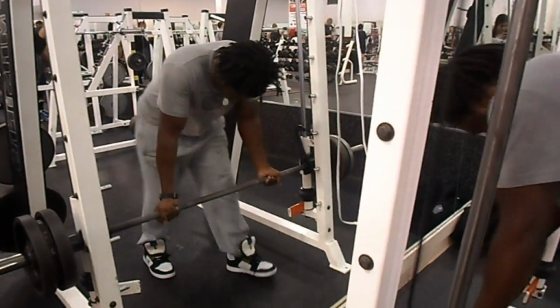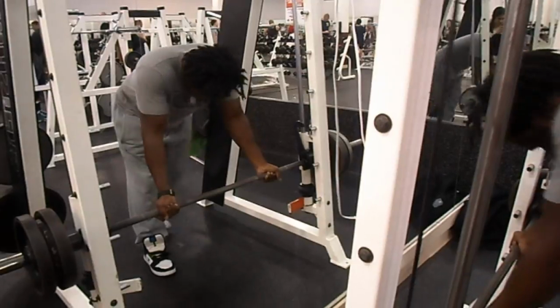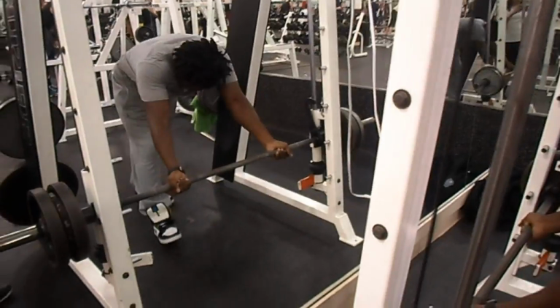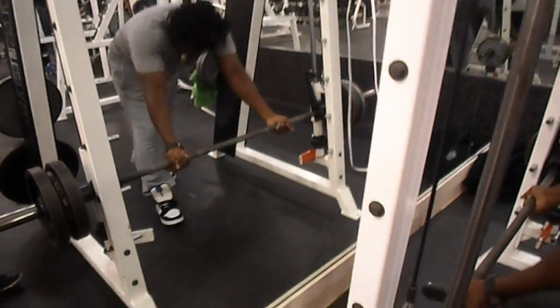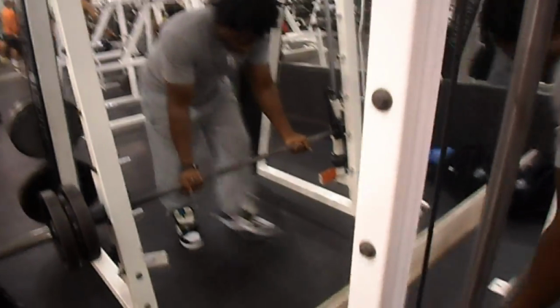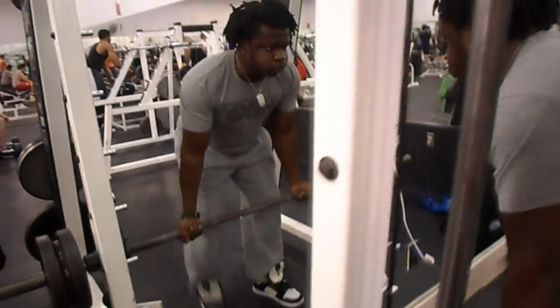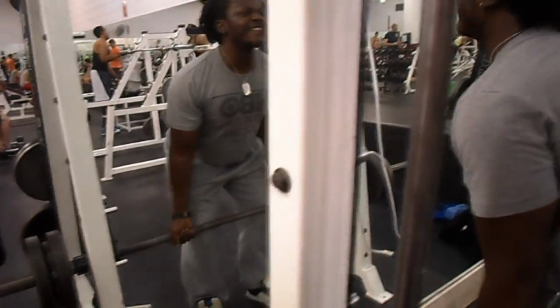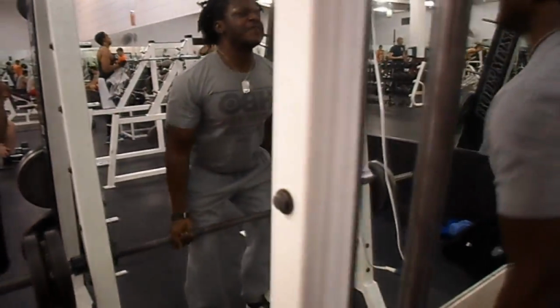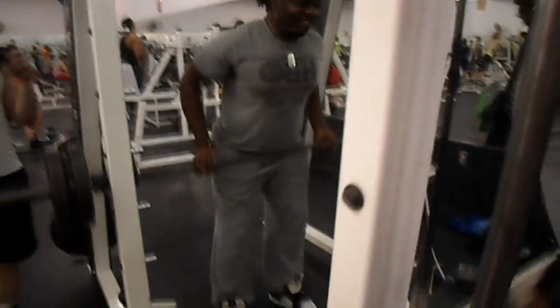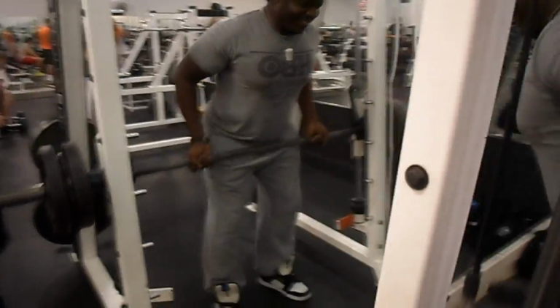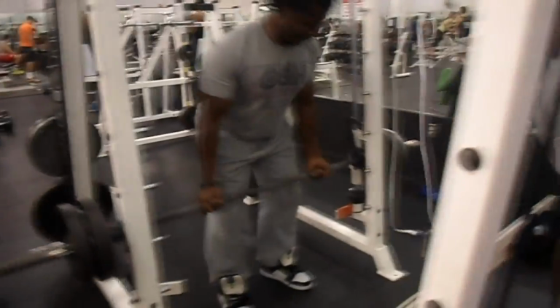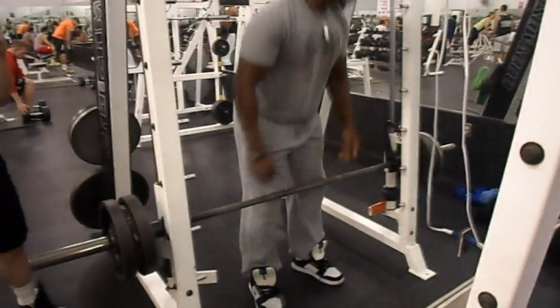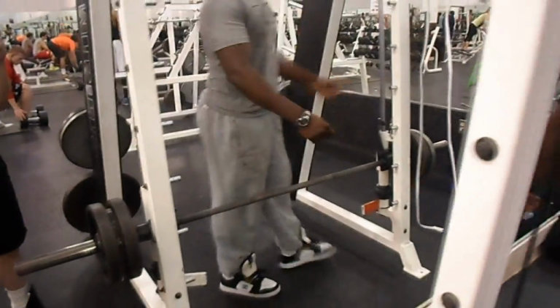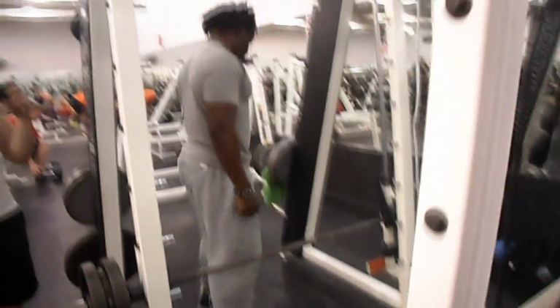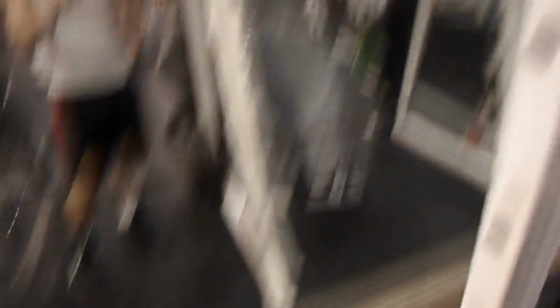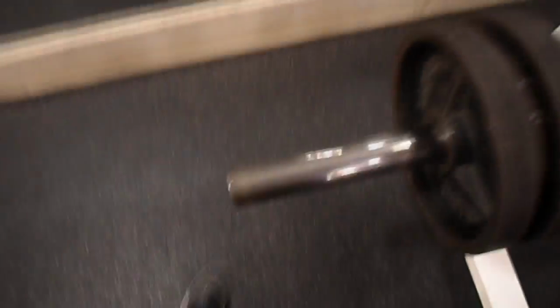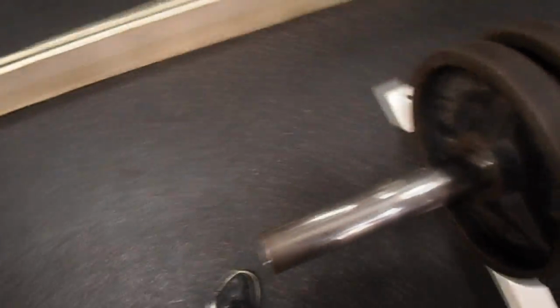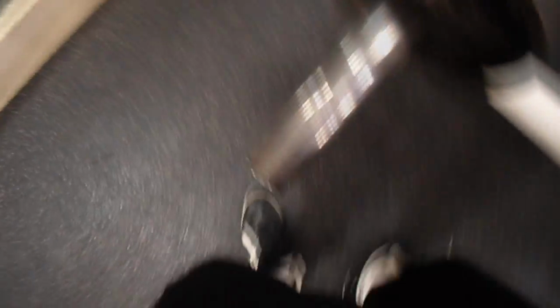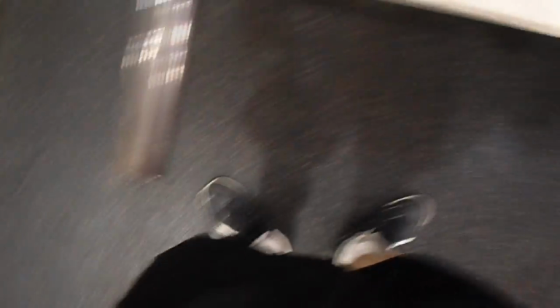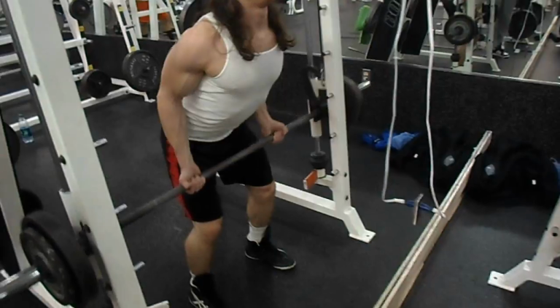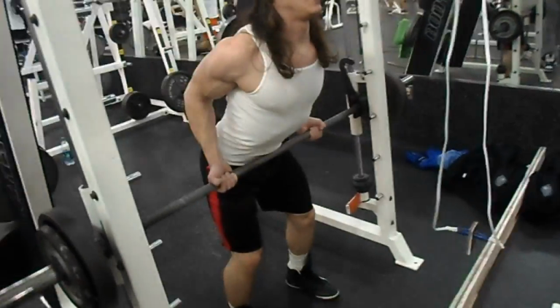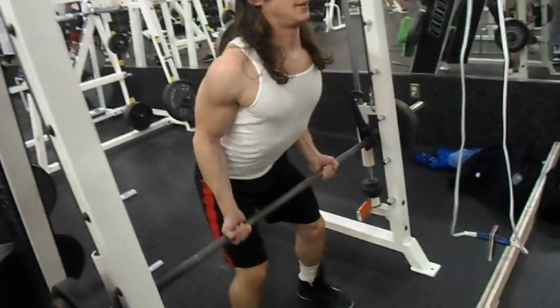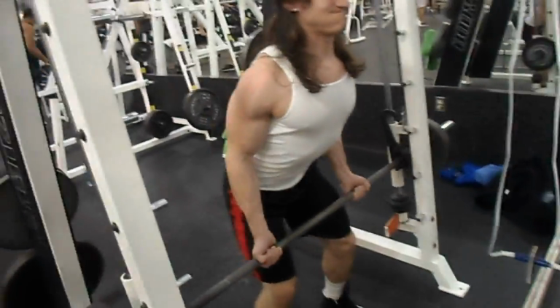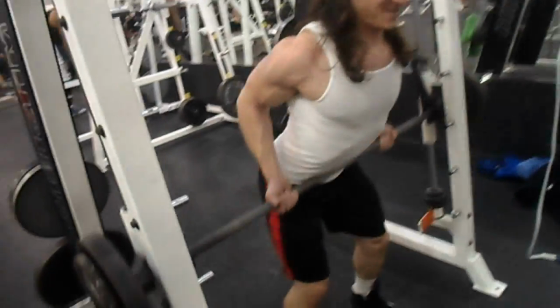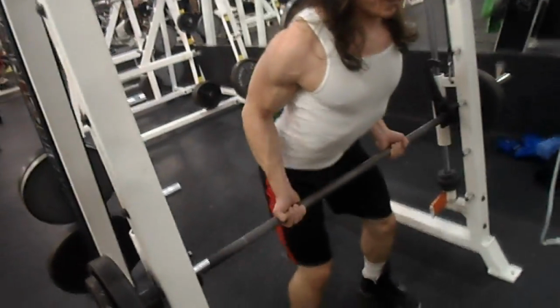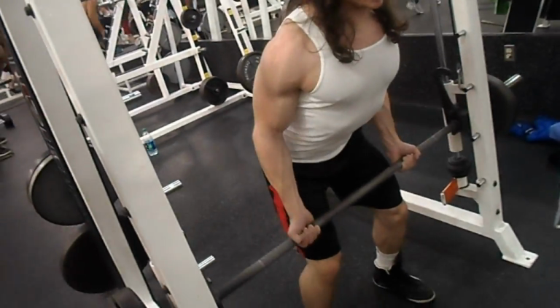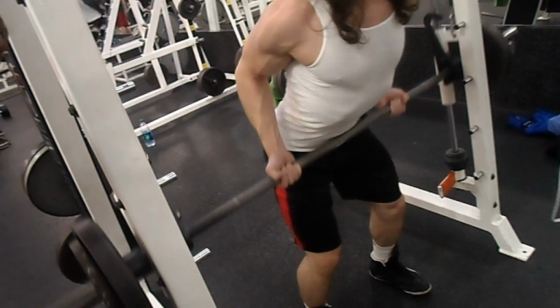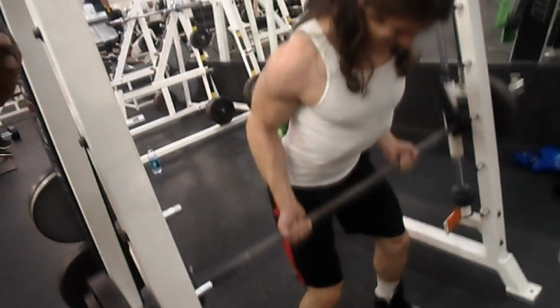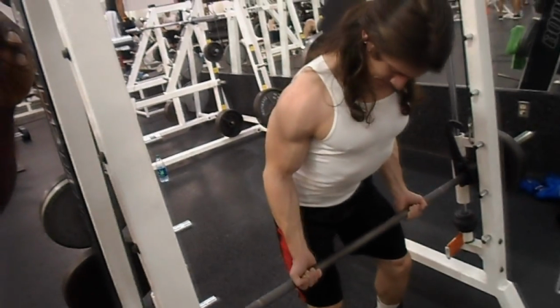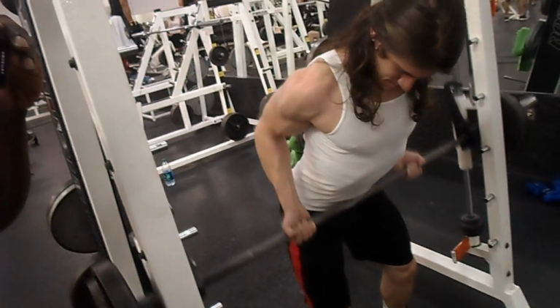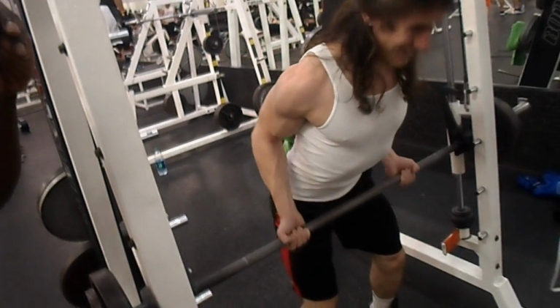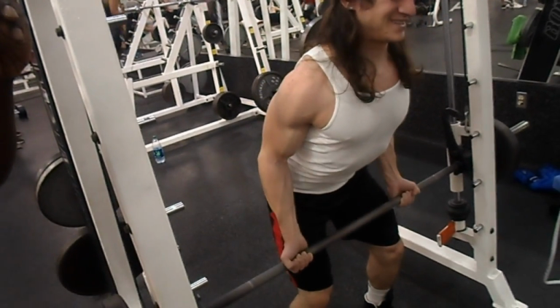Lower lats really help you with that V-taper. If you look at Dorian Yates, who popularized this movement — yeah, he had low lat insertions — but it's a good exercise to grow your lower lats, so try these out and start with the Smith machine first. Alright, I'm out of here.